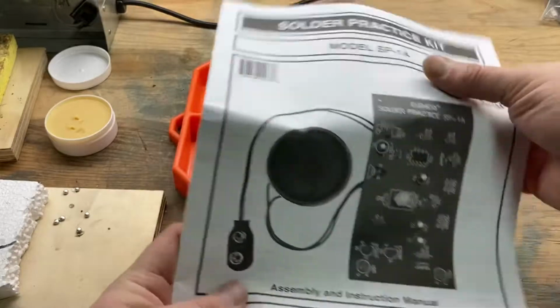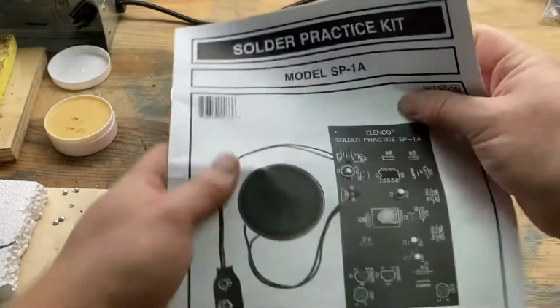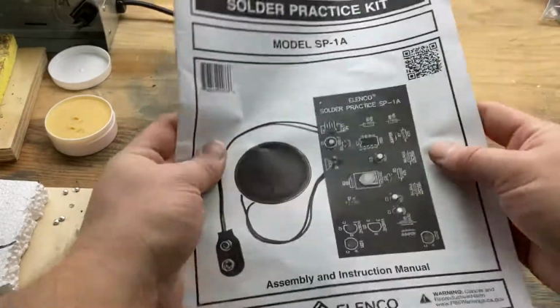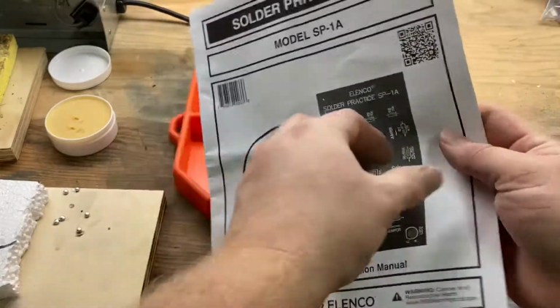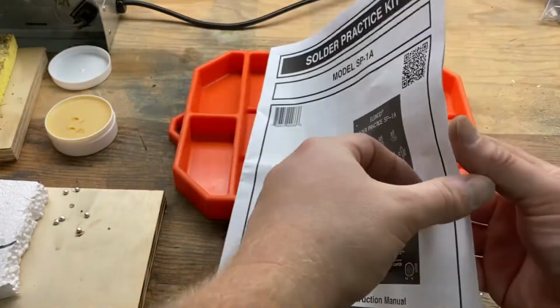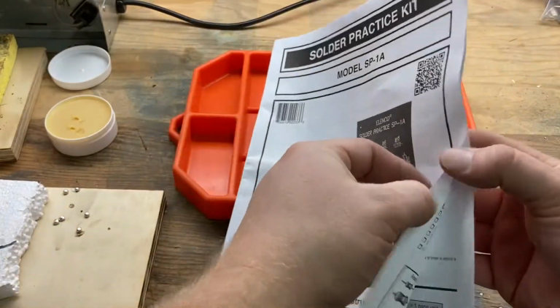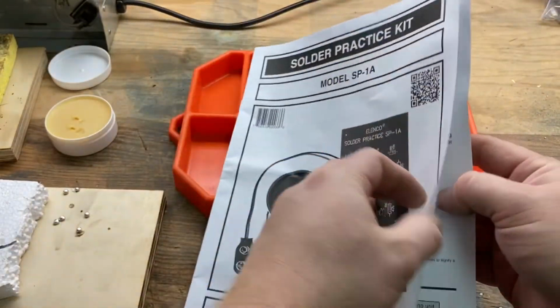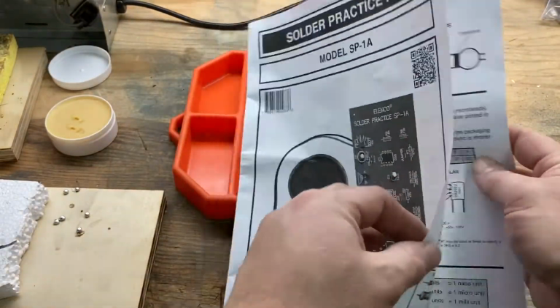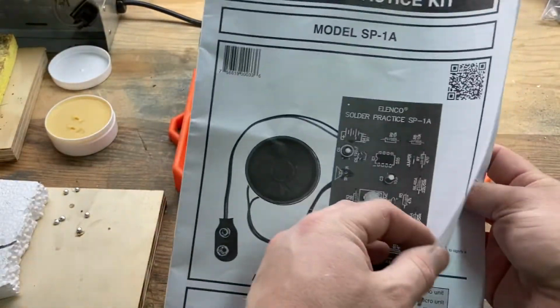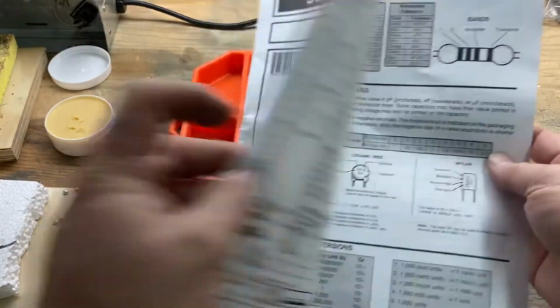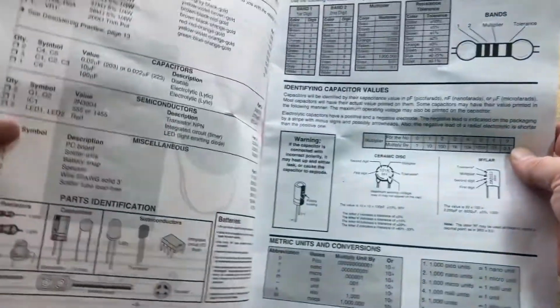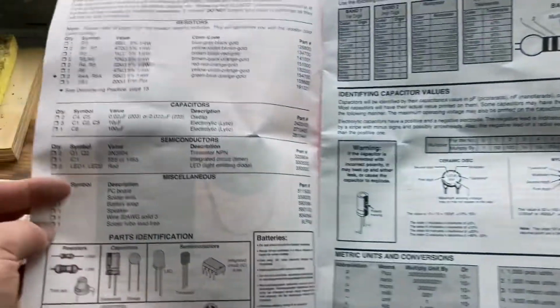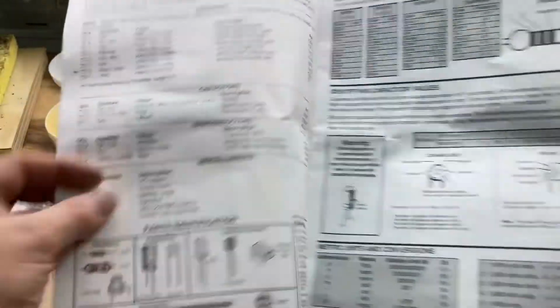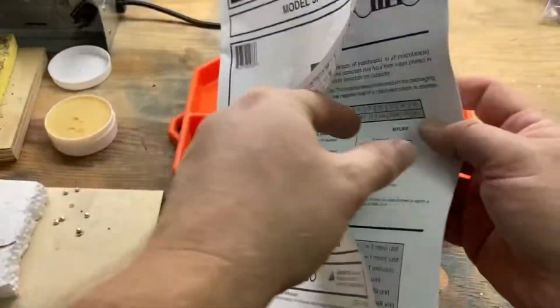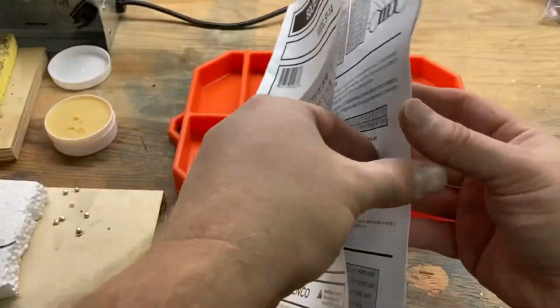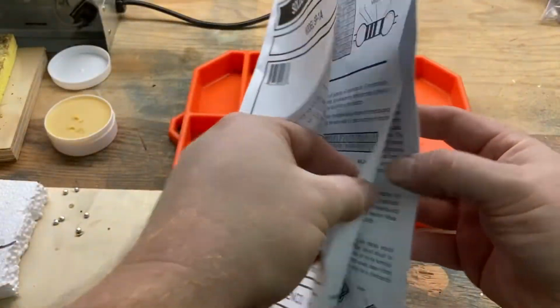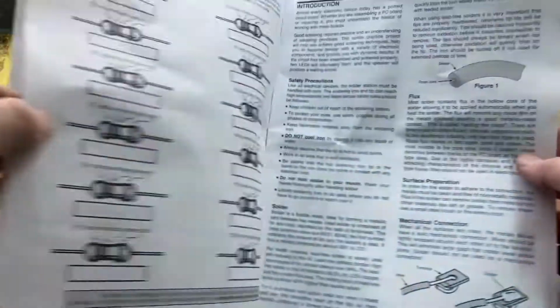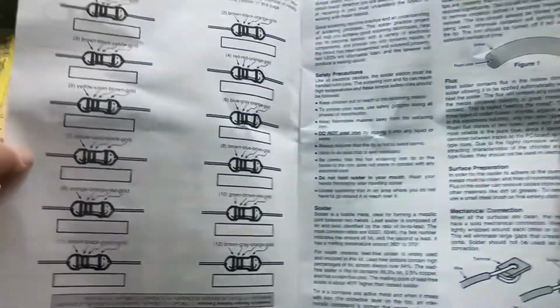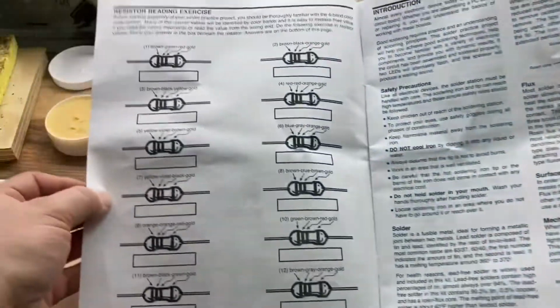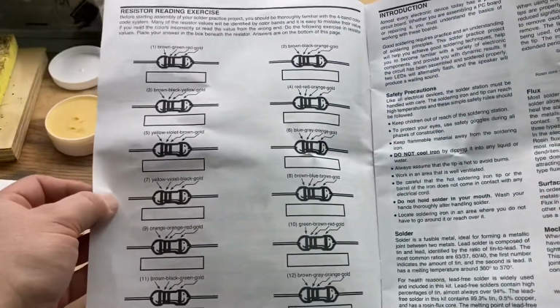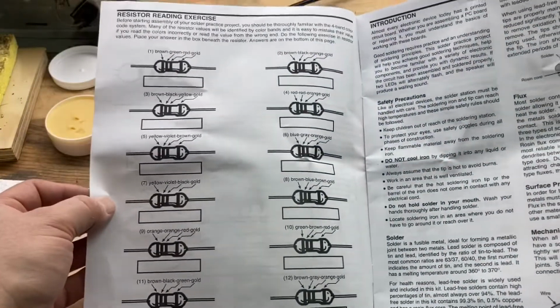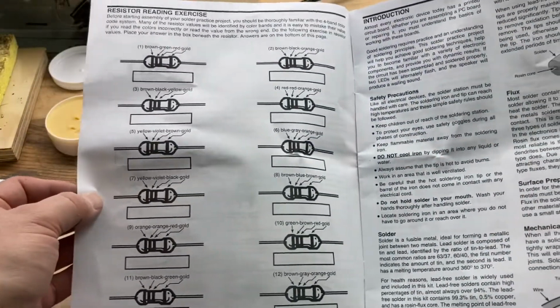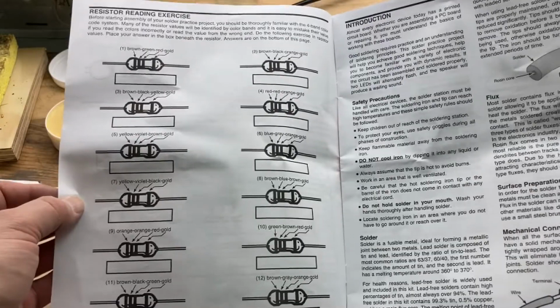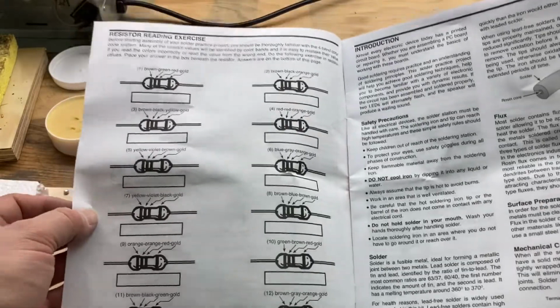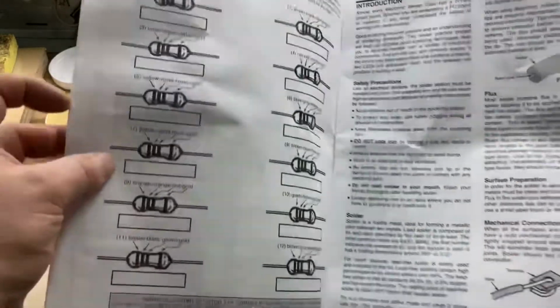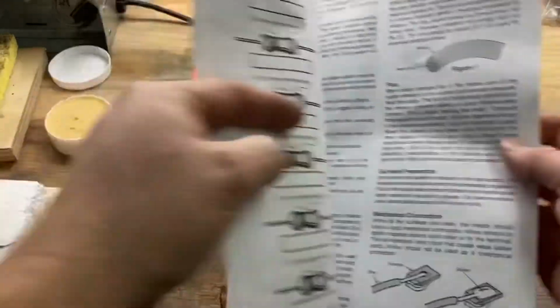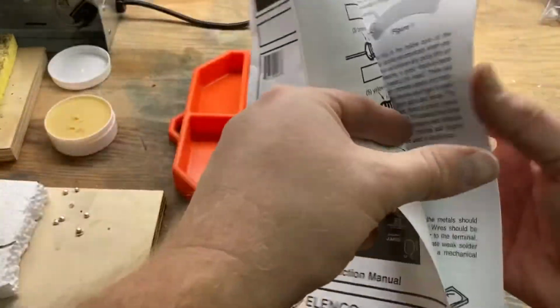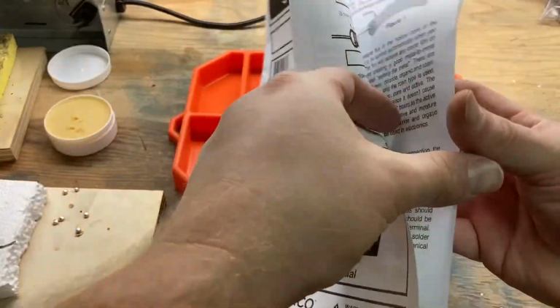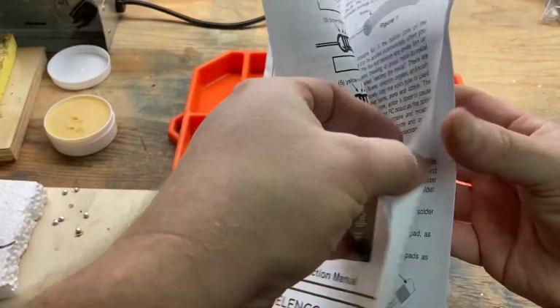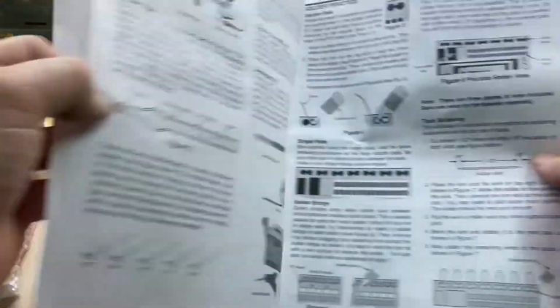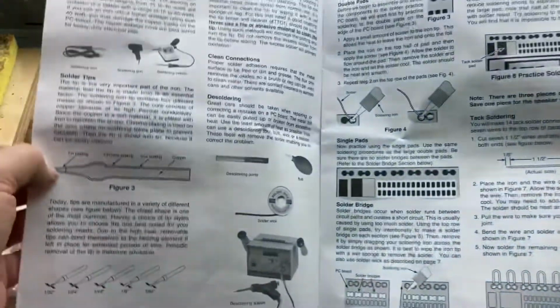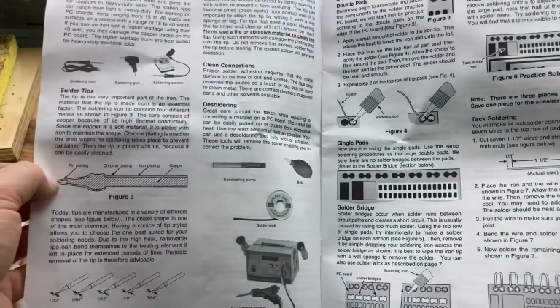The clock kit I got did not come with a manual. This, in fact, comes with a very detailed manual. Images are available on Amazon.com. It actually gives you a resistor reading exercise and general electrical information.